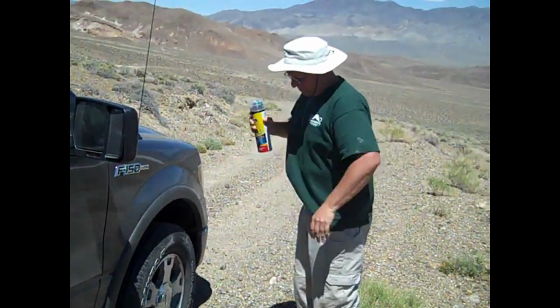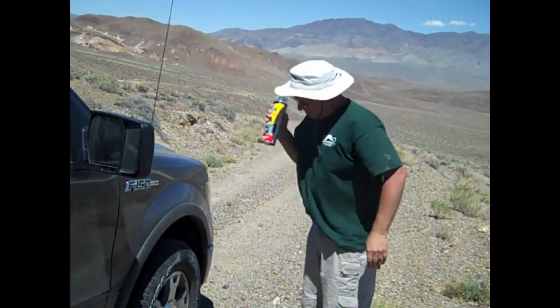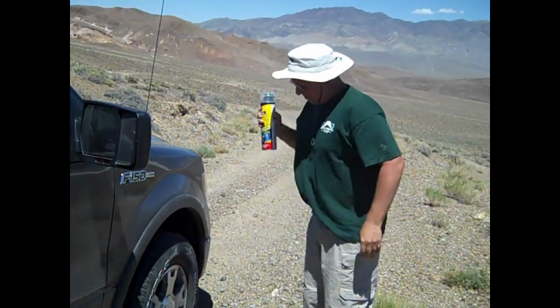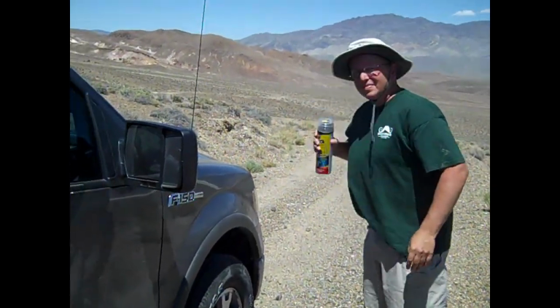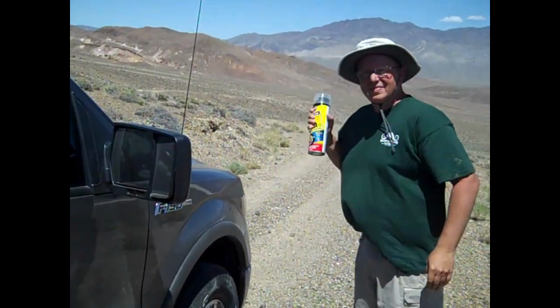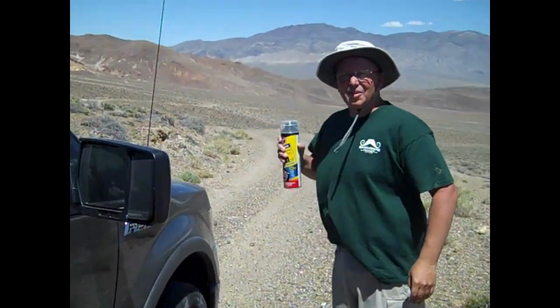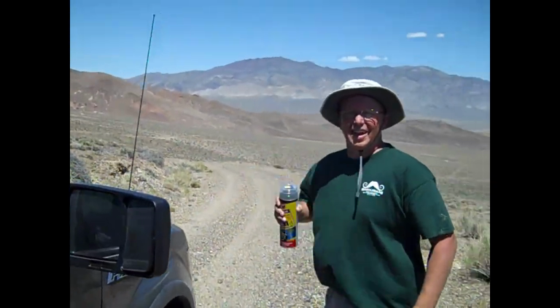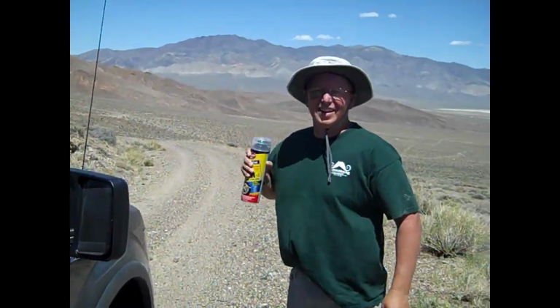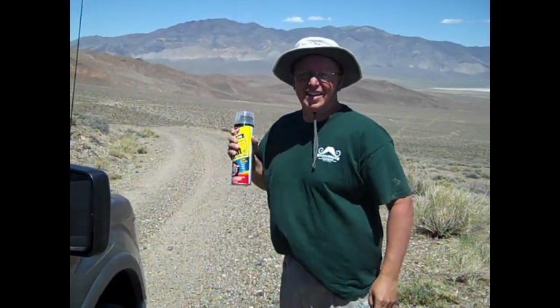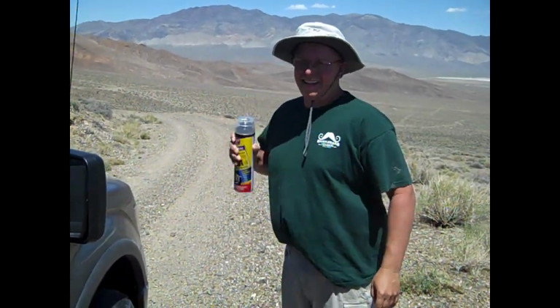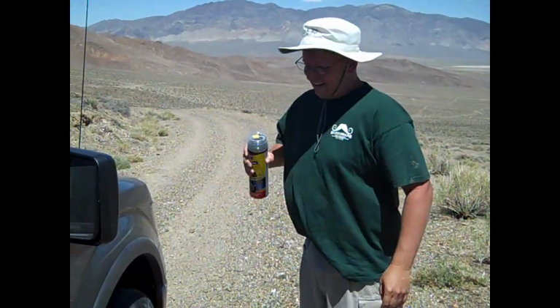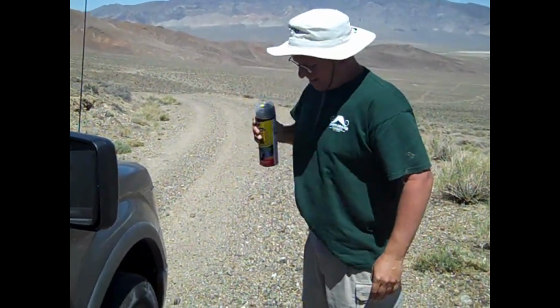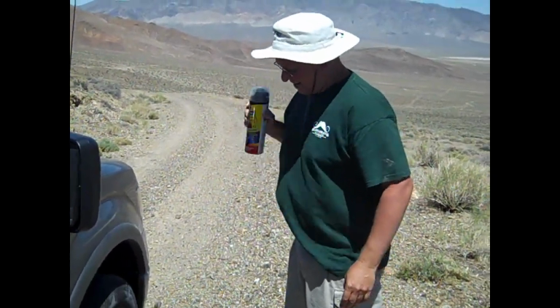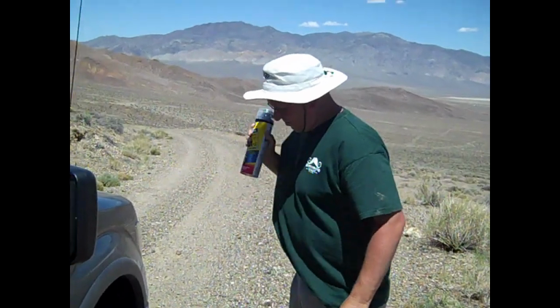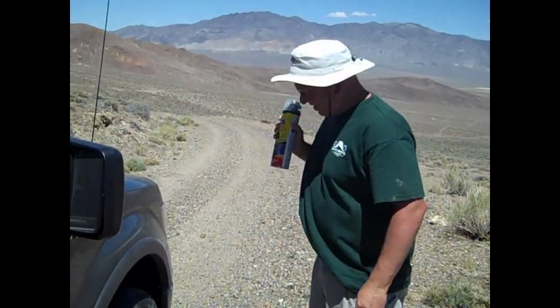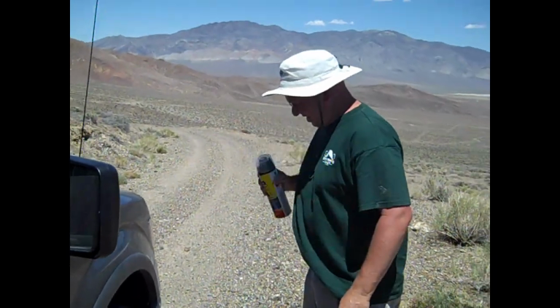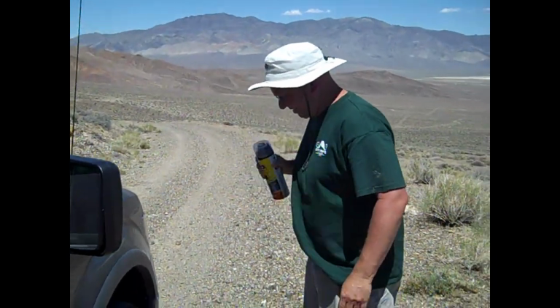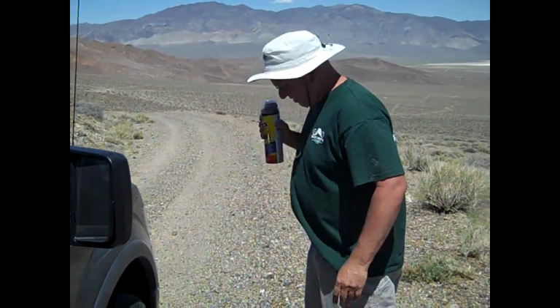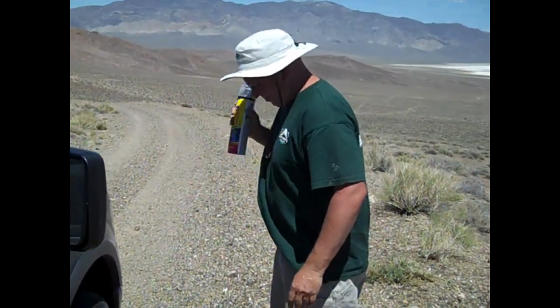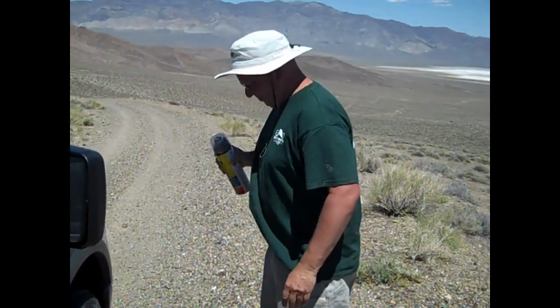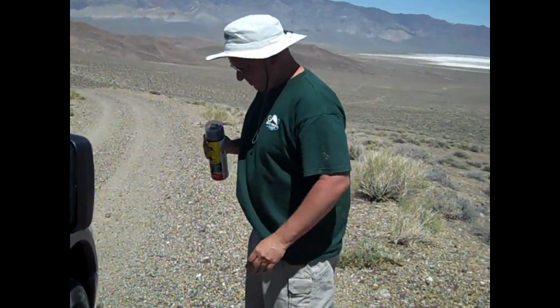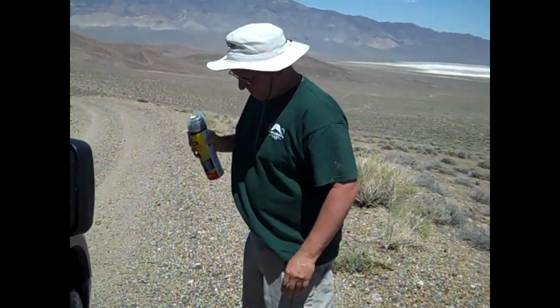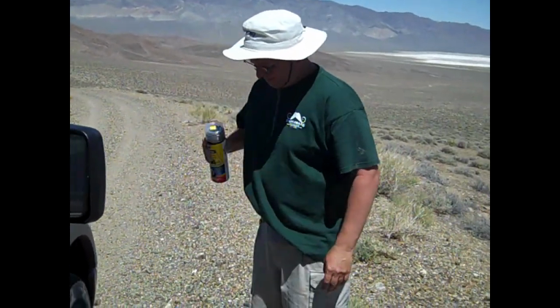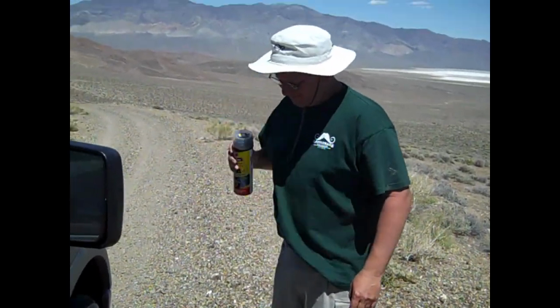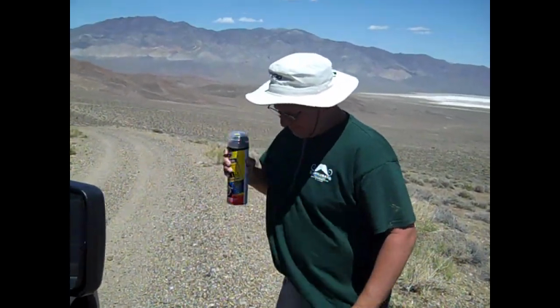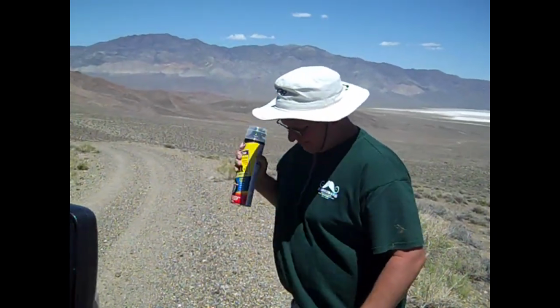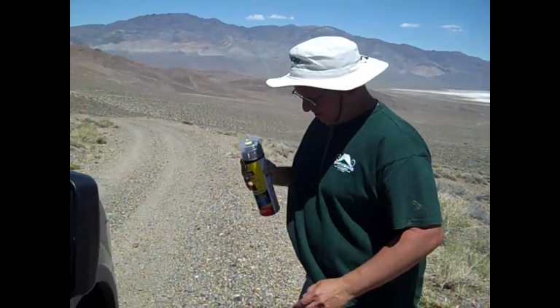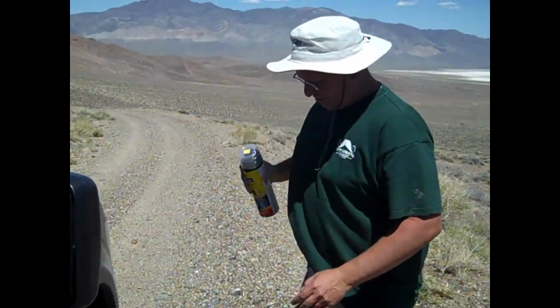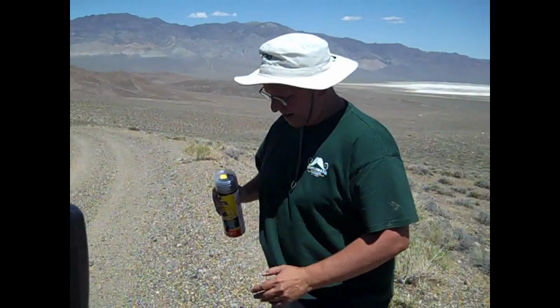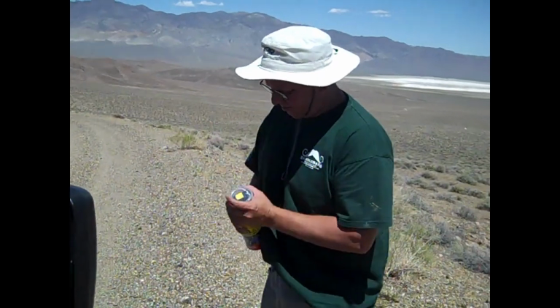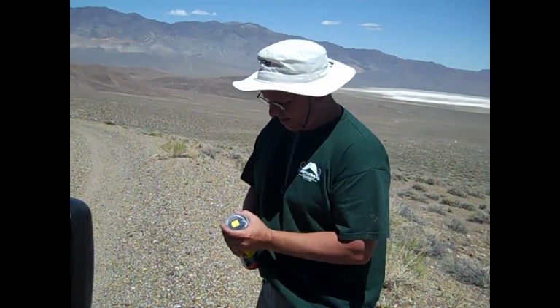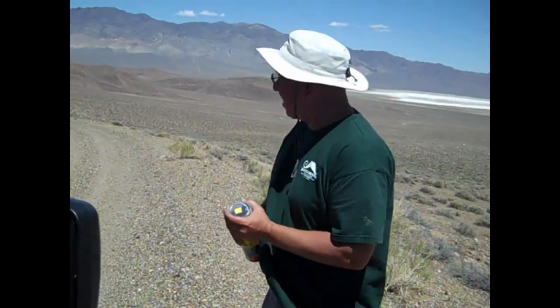Two flats in an hour? Two flats in a mile. What are the odds you get two flat tires? We hadn't even gone very far.